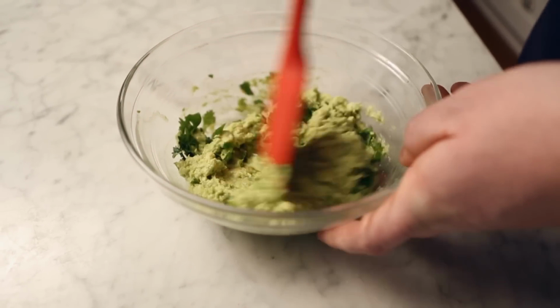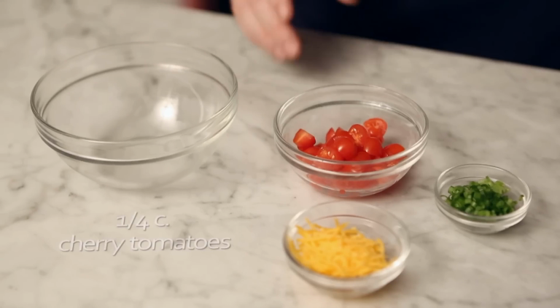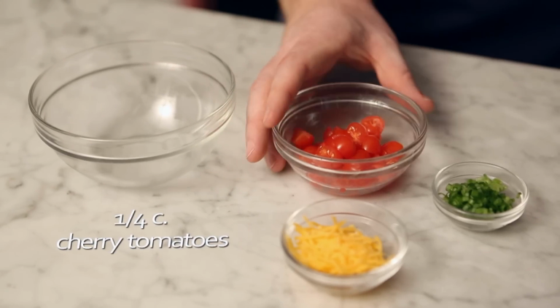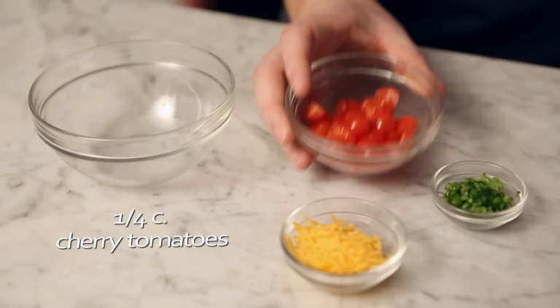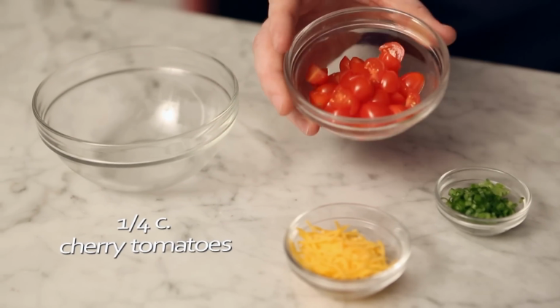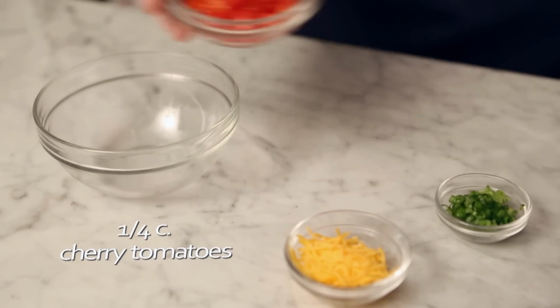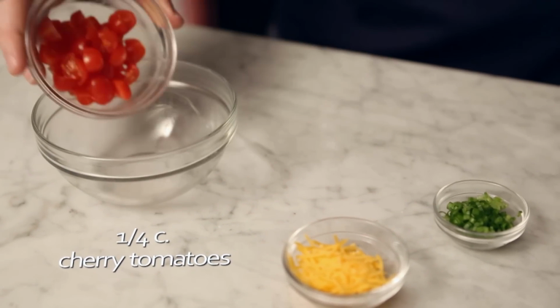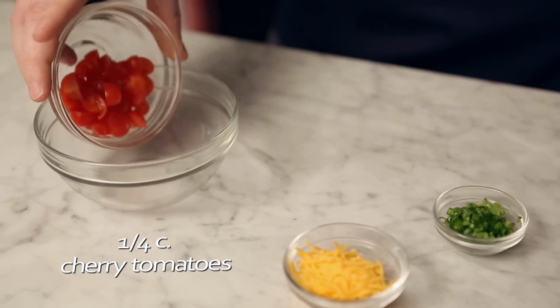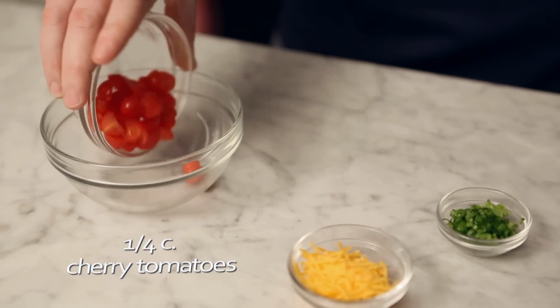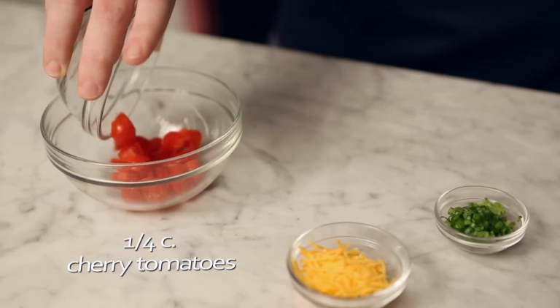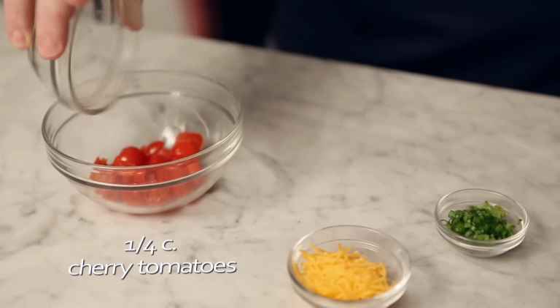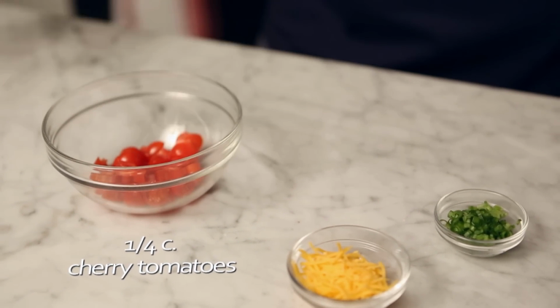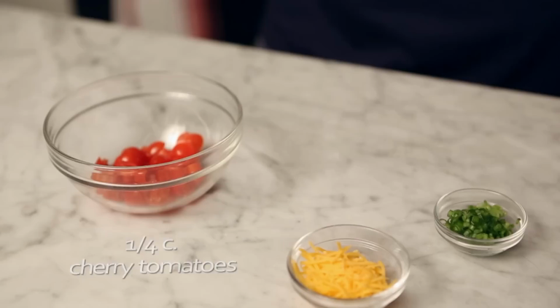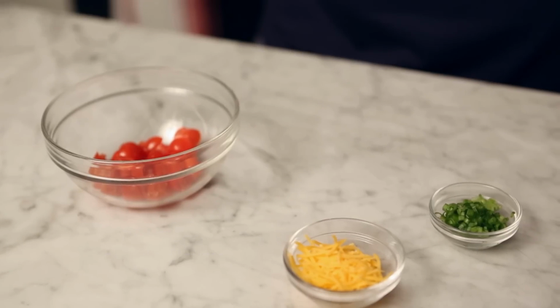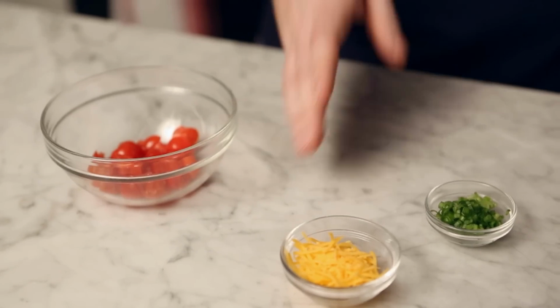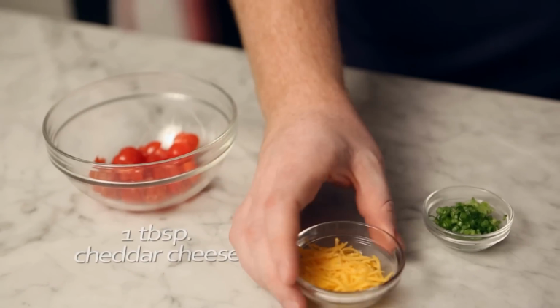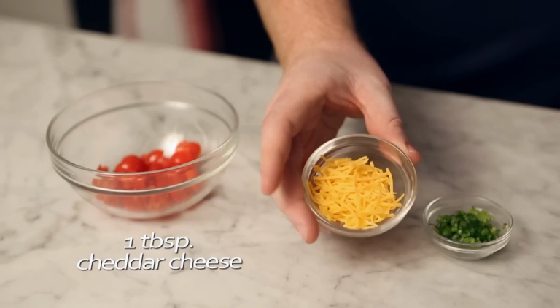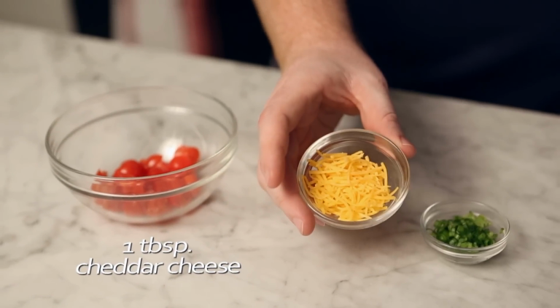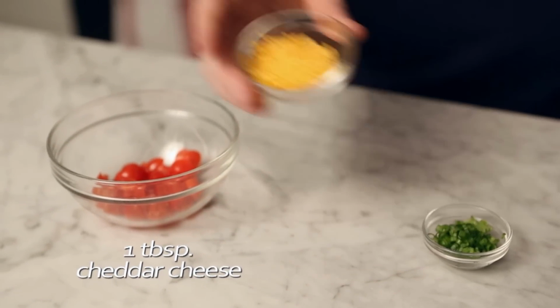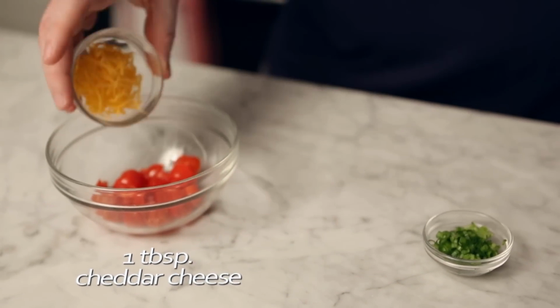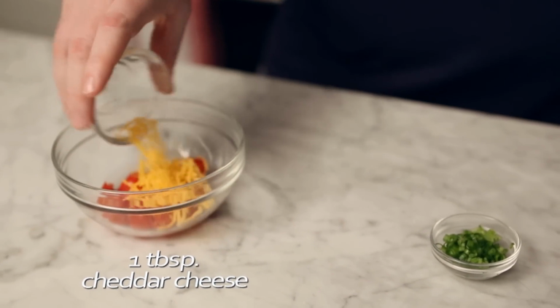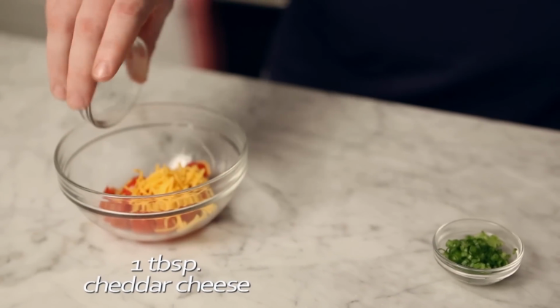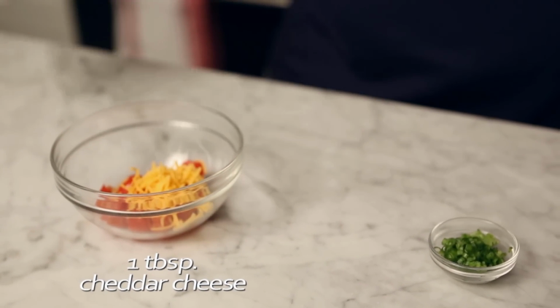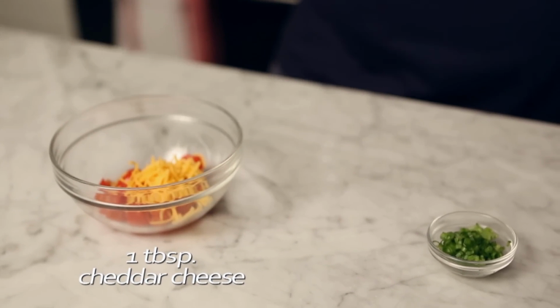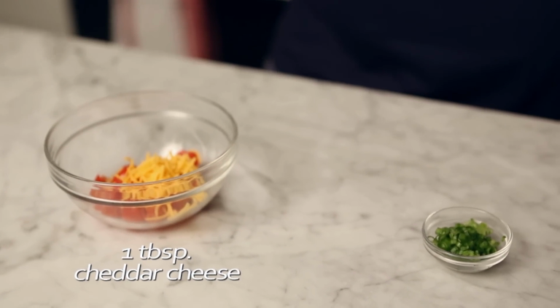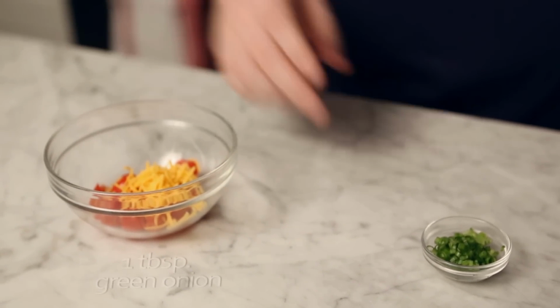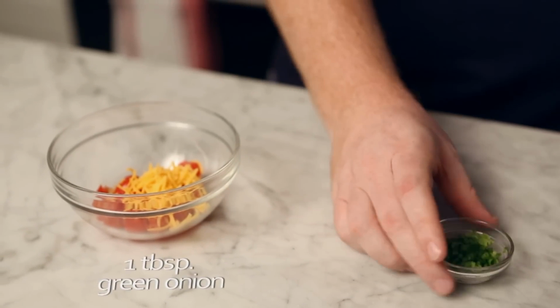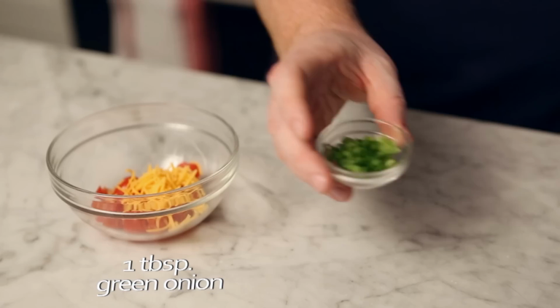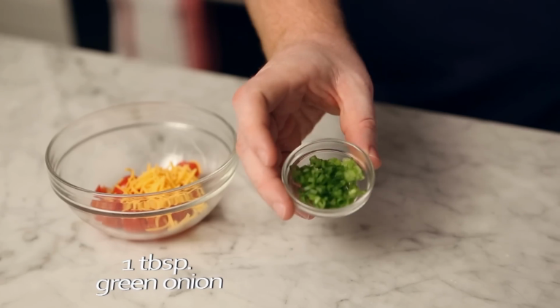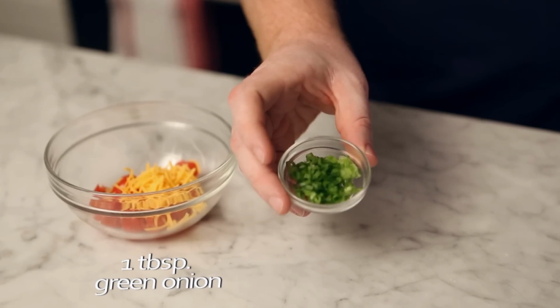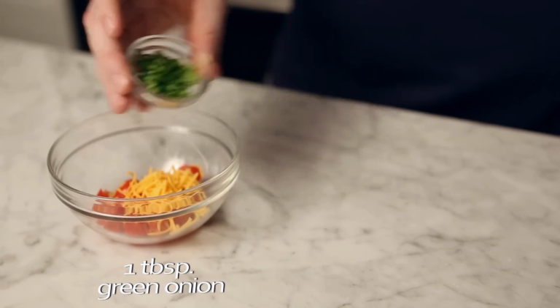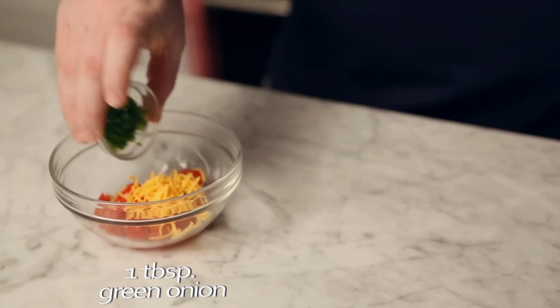Then, in a small bowl, toss together a quarter cup chopped cherry tomatoes, one tablespoon of finely shredded cheddar cheese, and one tablespoon of thinly sliced green onions.